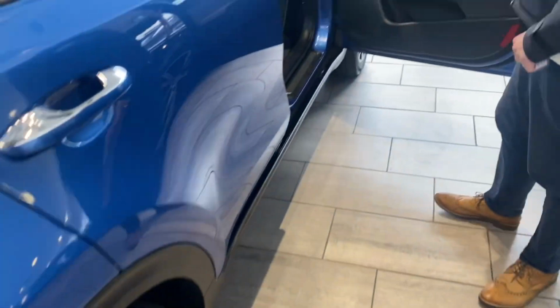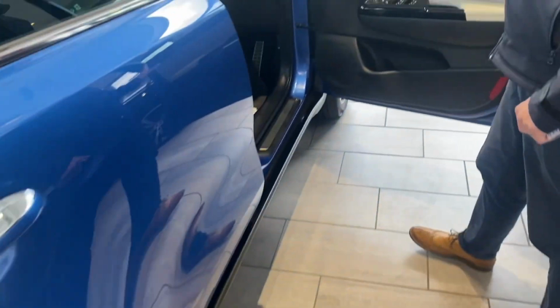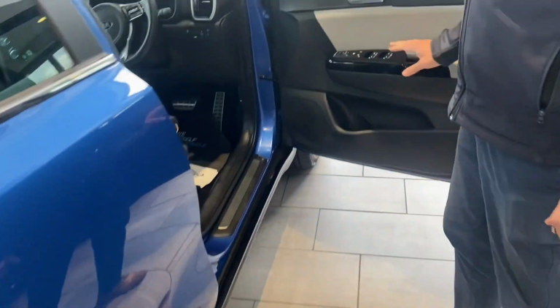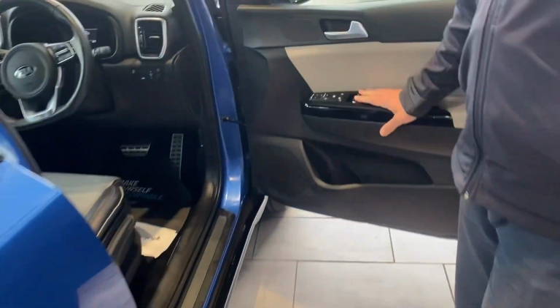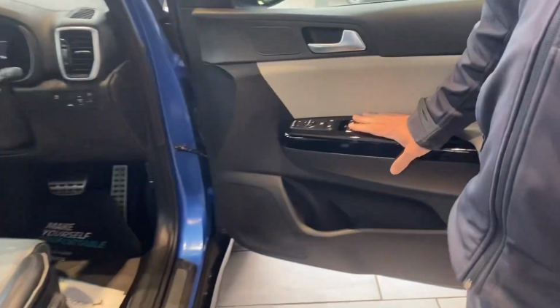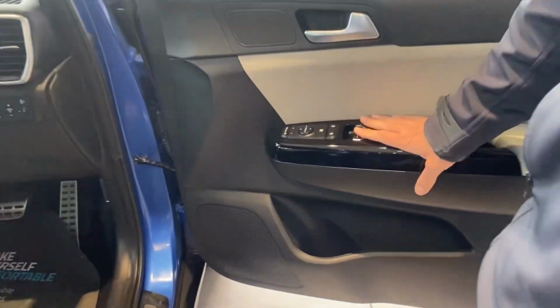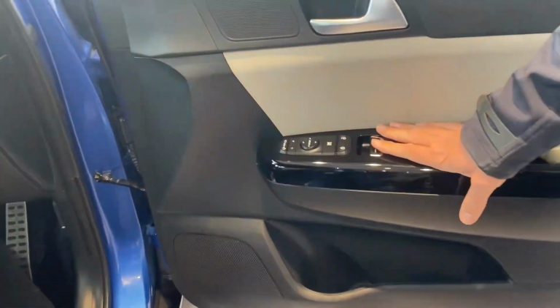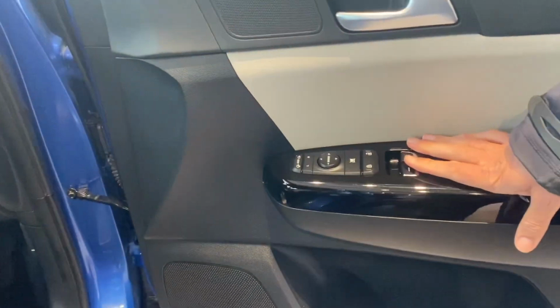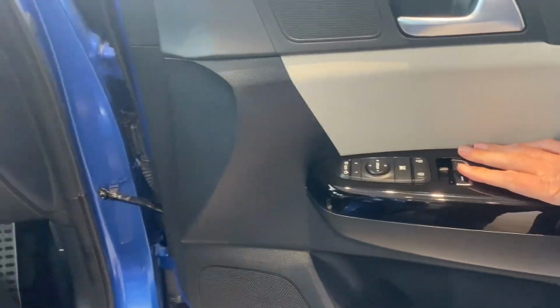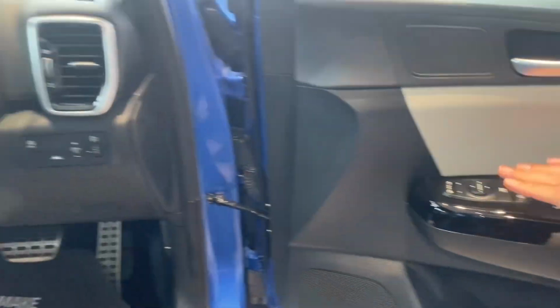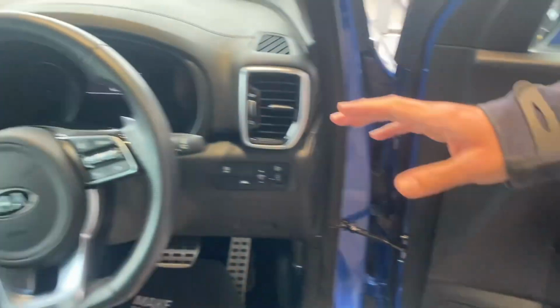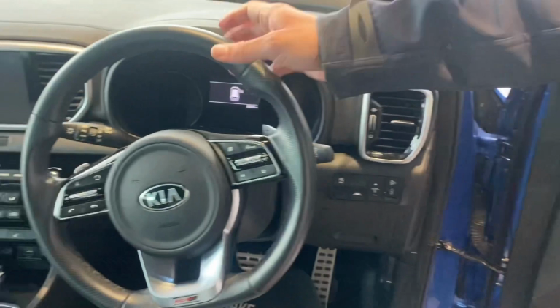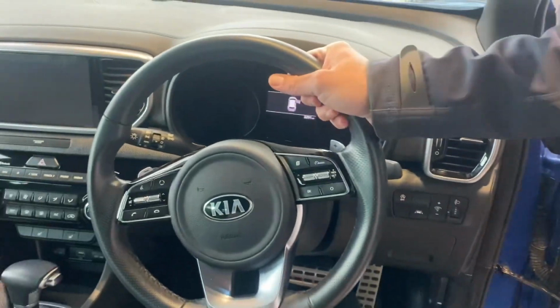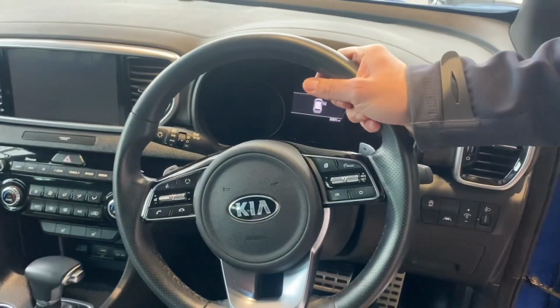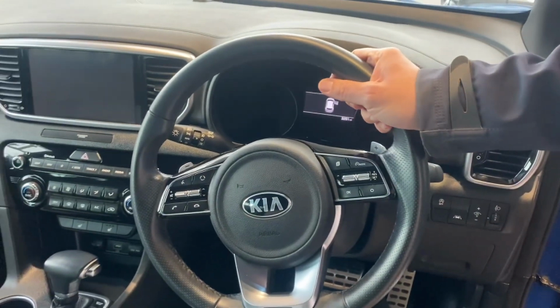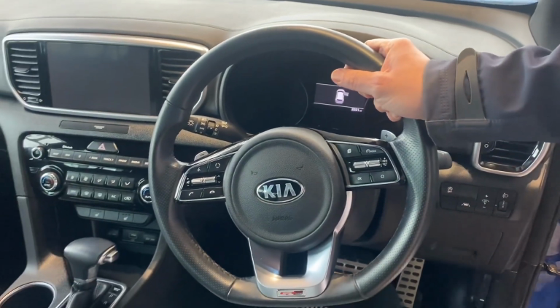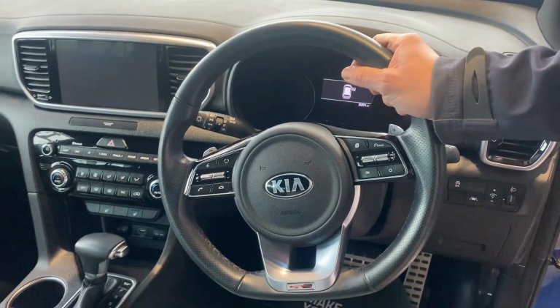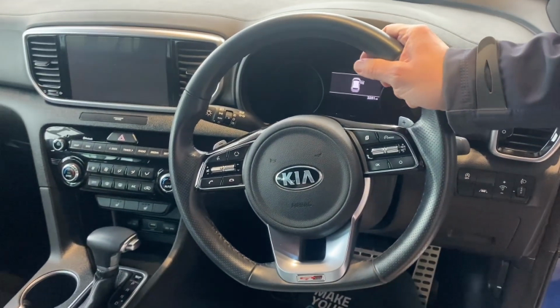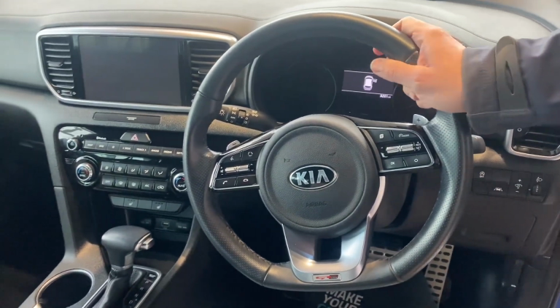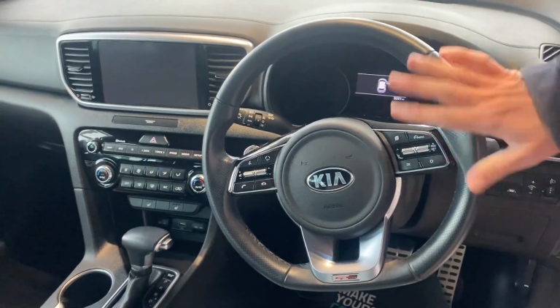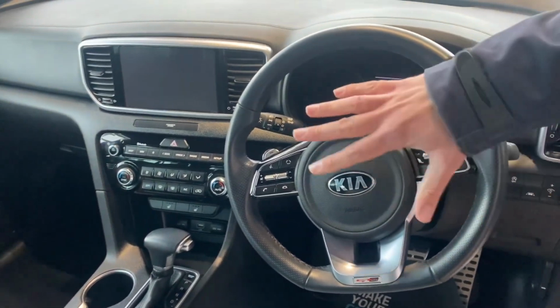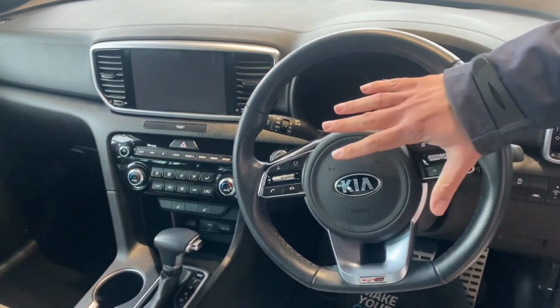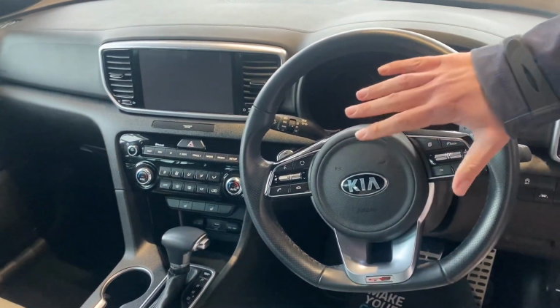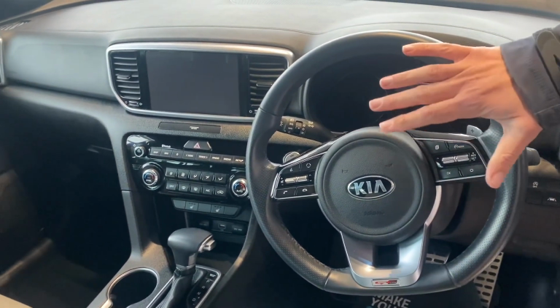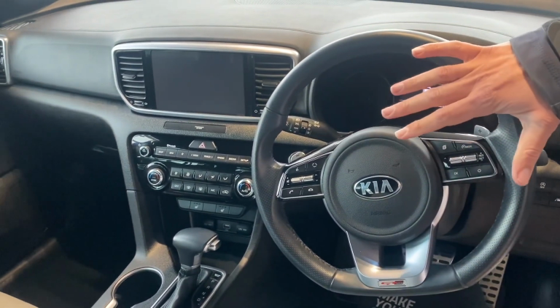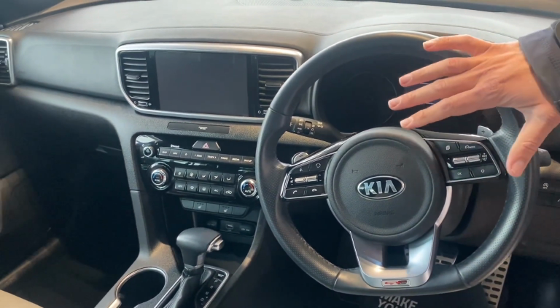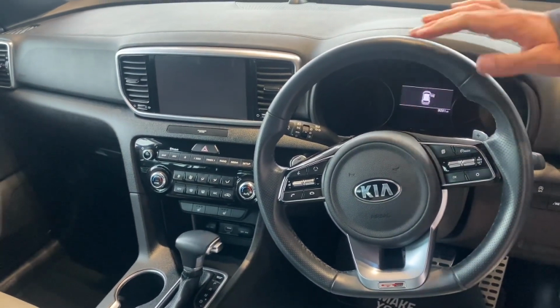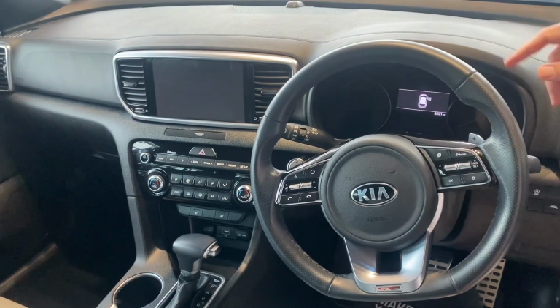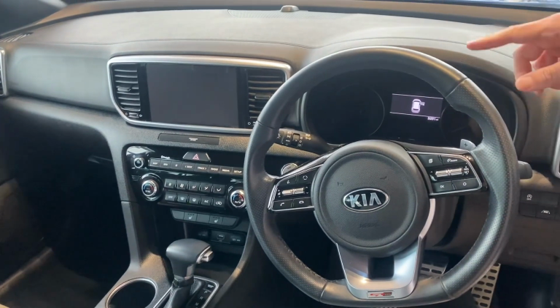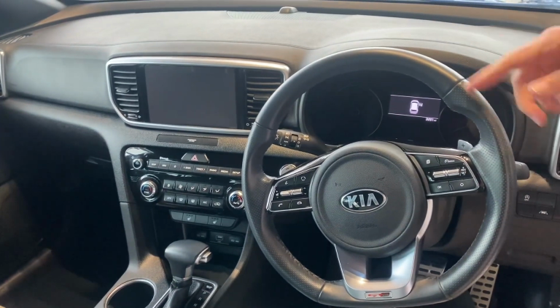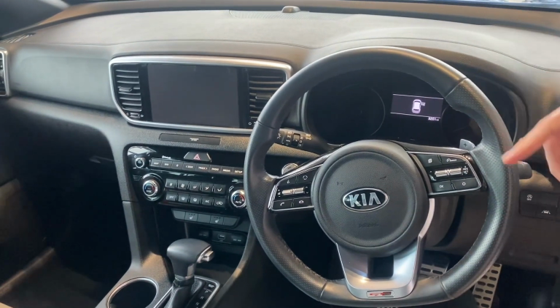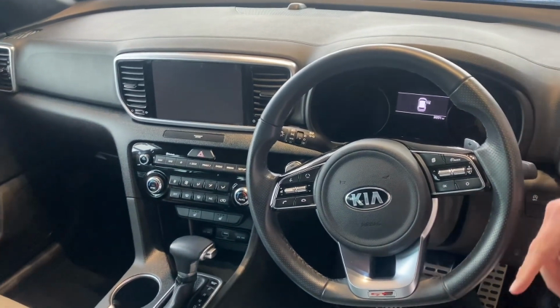So you've got your all-round electric window controls. You've got your flat-bottom GT-Line steering wheel, and then you've got all your audio and phone controls on there, plus cruise control. It's got auto lights and auto wipers.